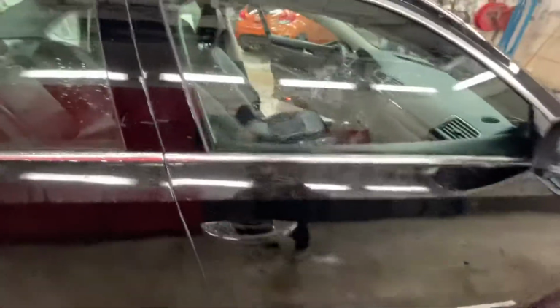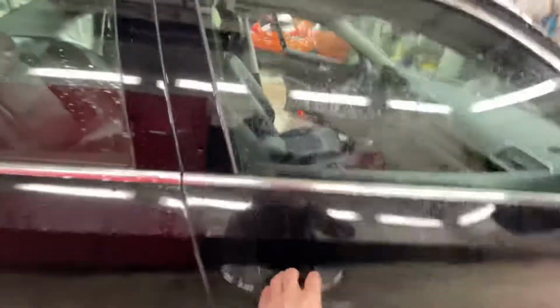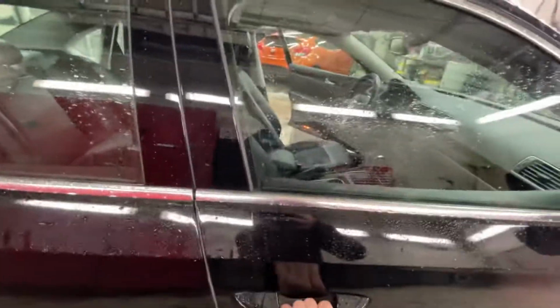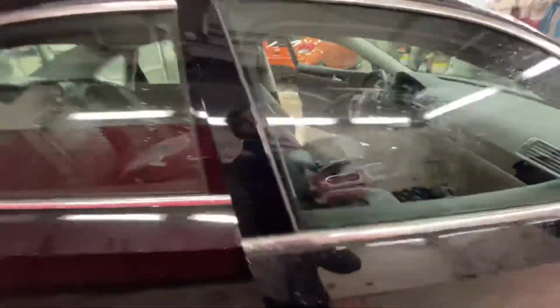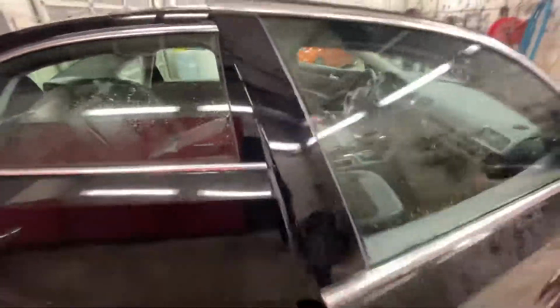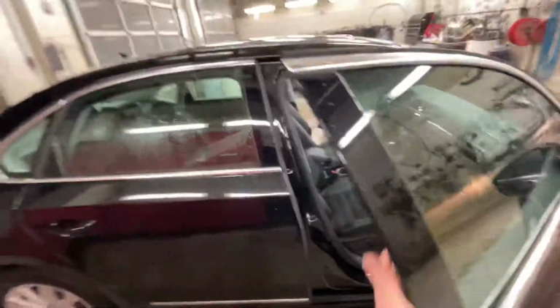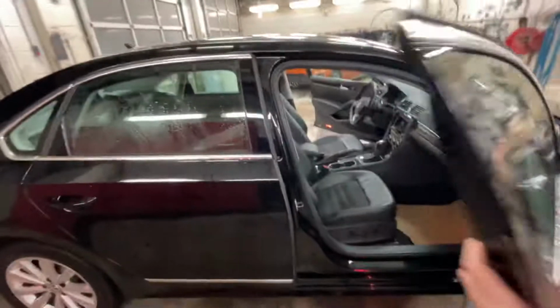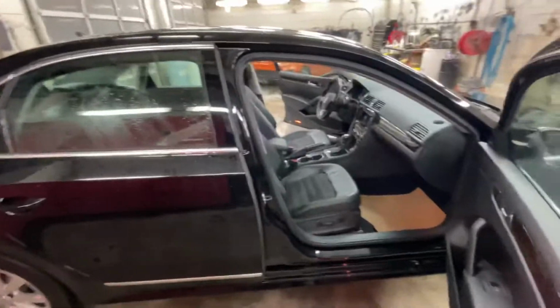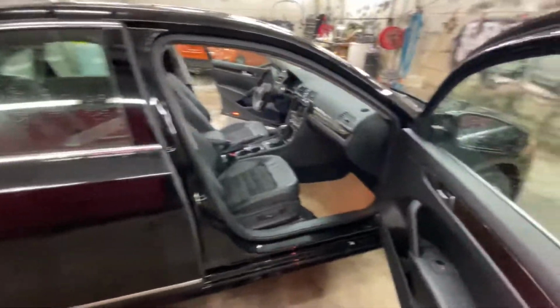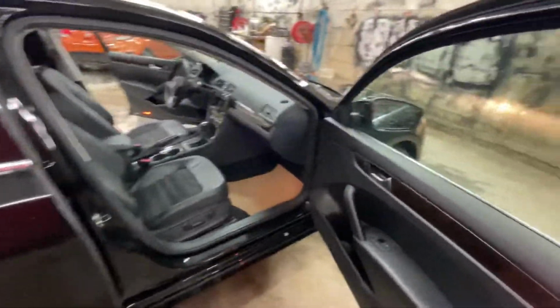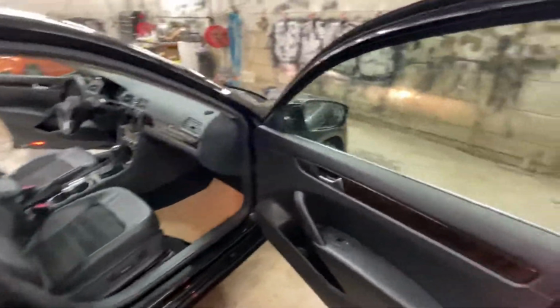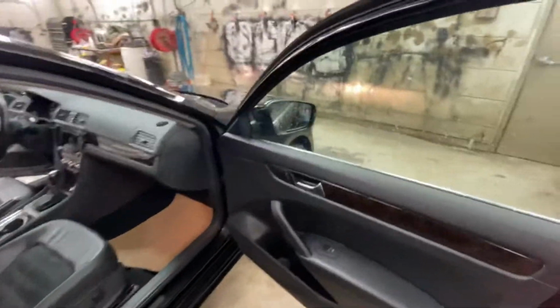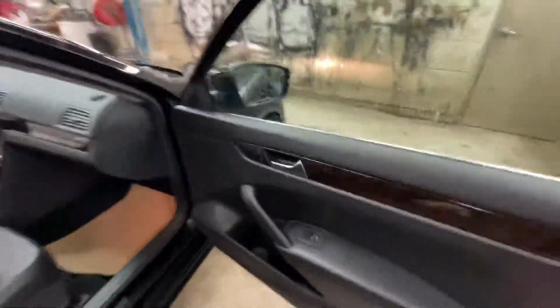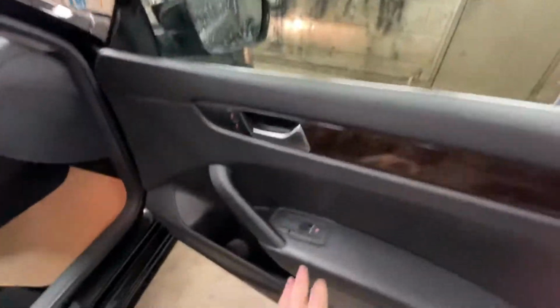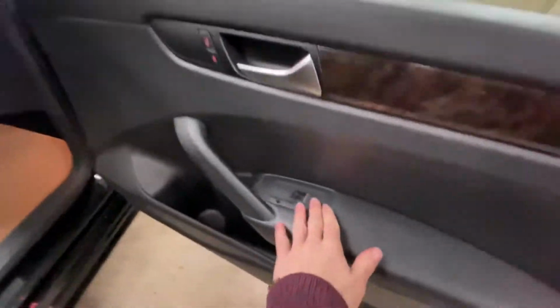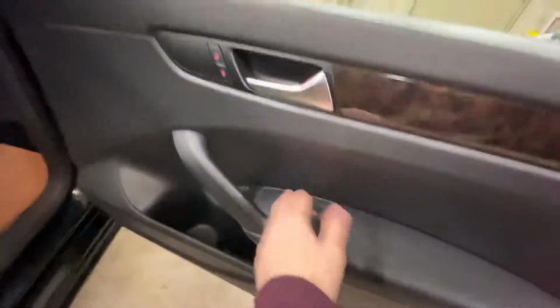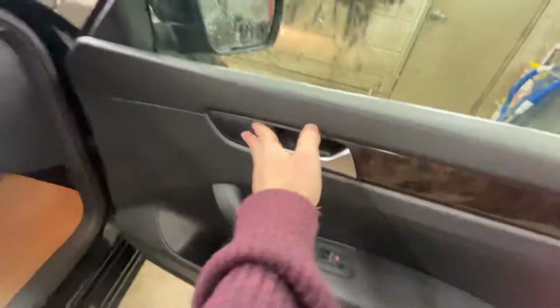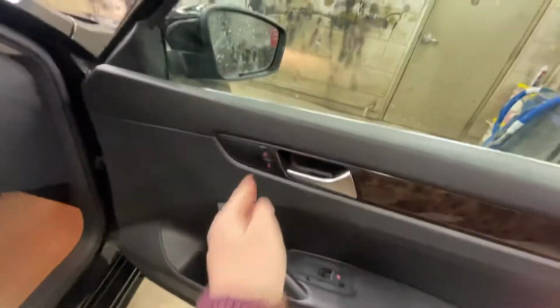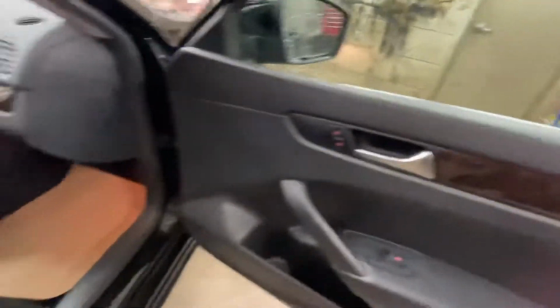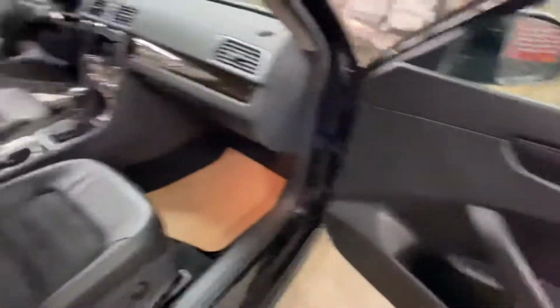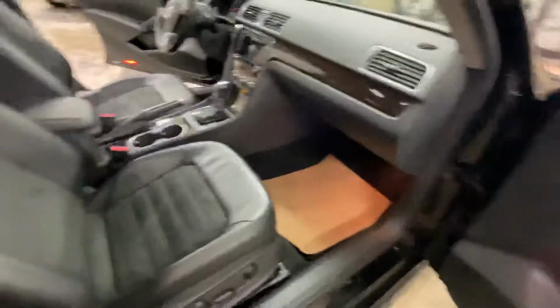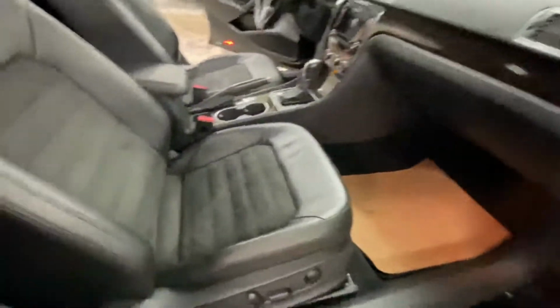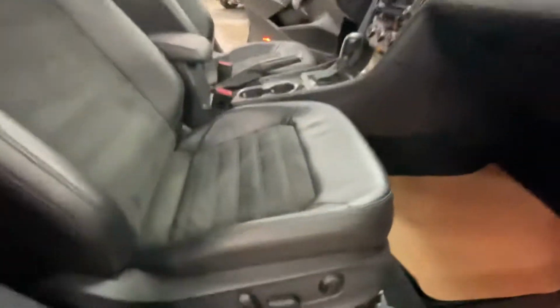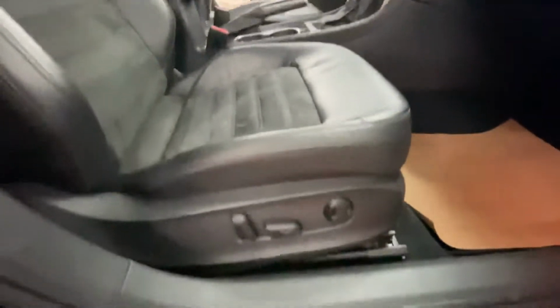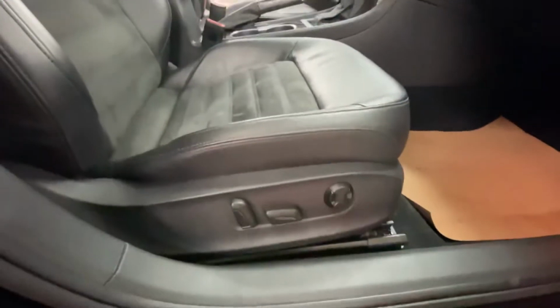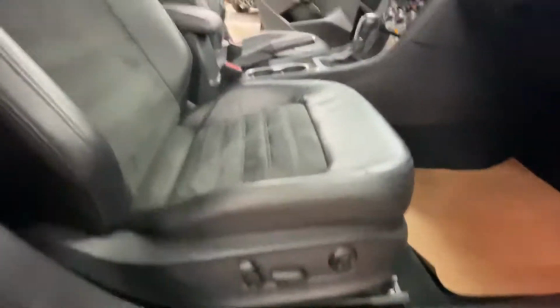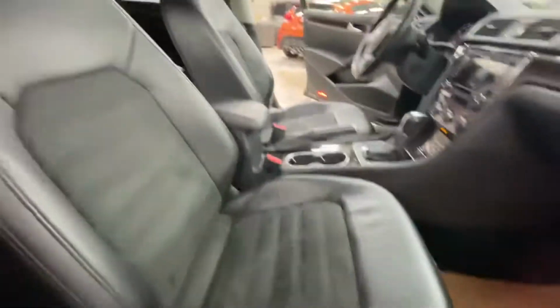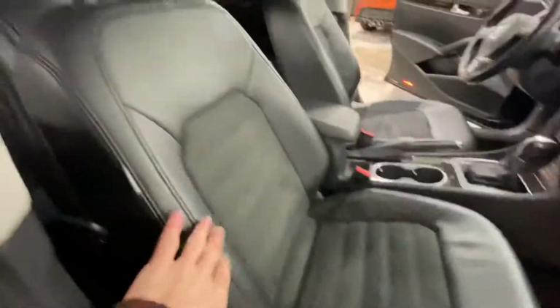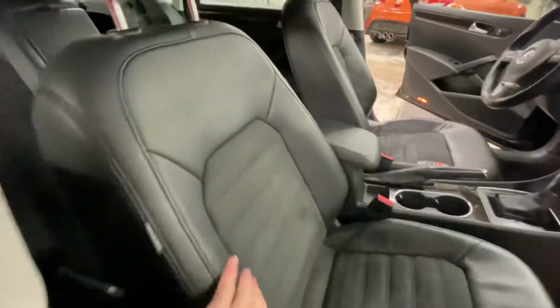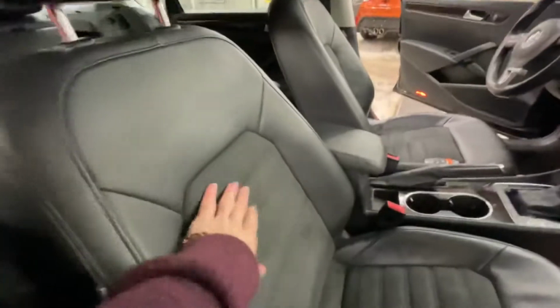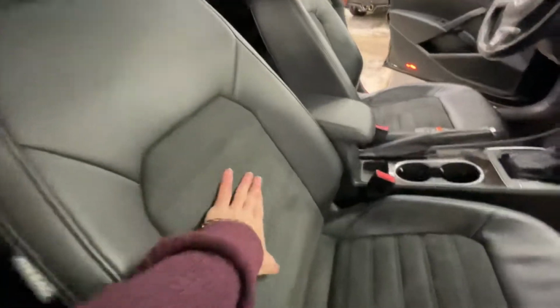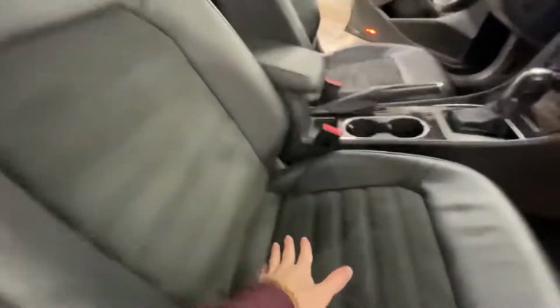Moving to the passenger seat, you'll have your power windows and power locks, along with a power driver seat, leather and Dynamica seating.